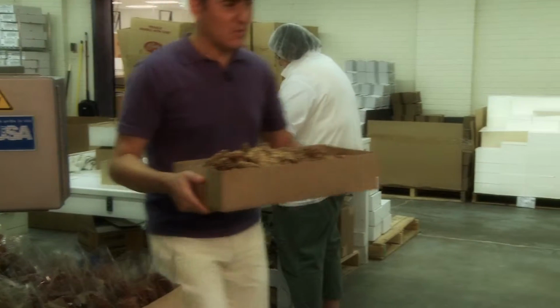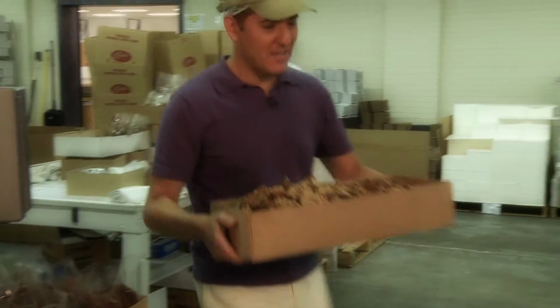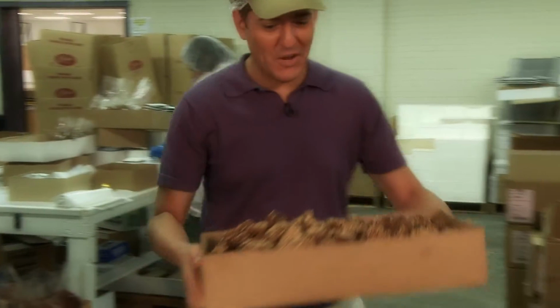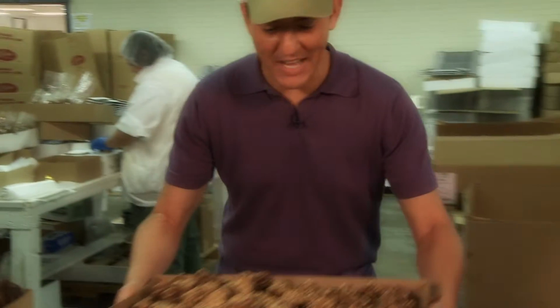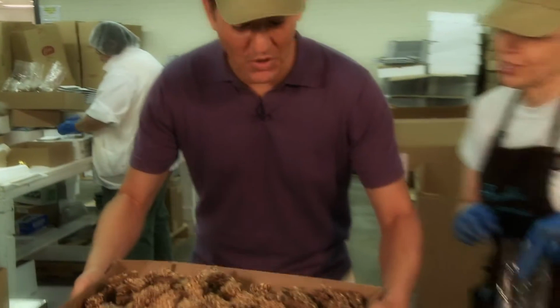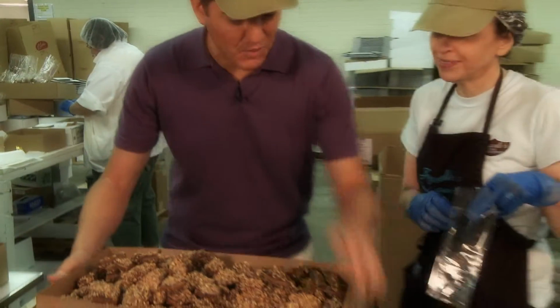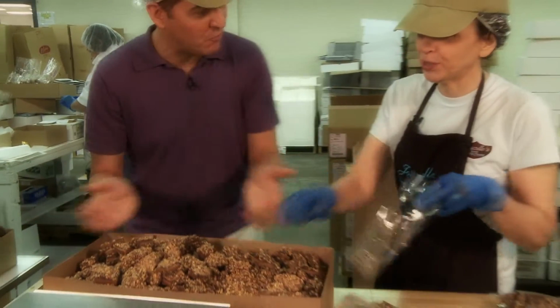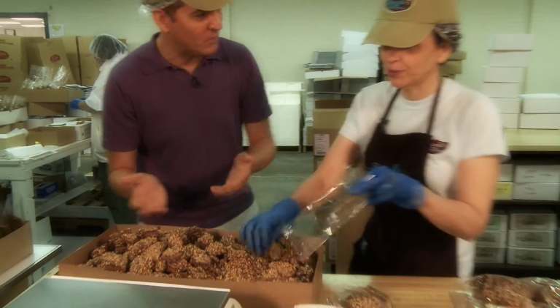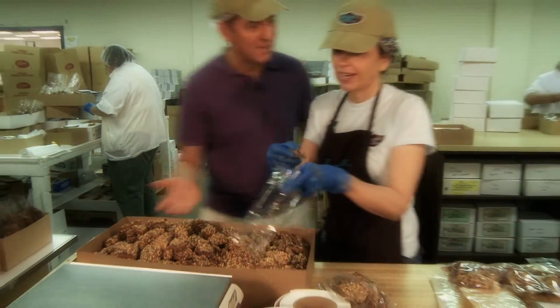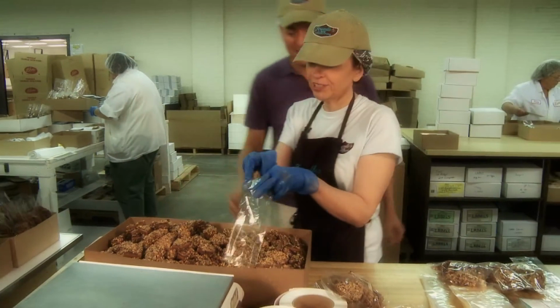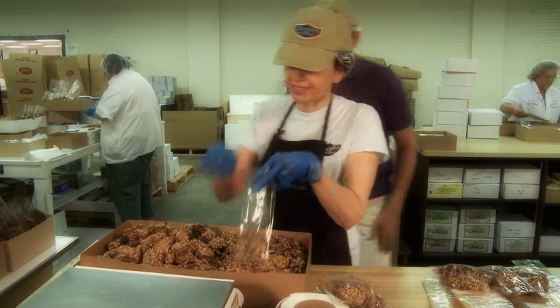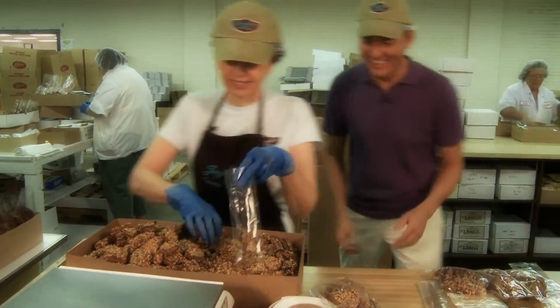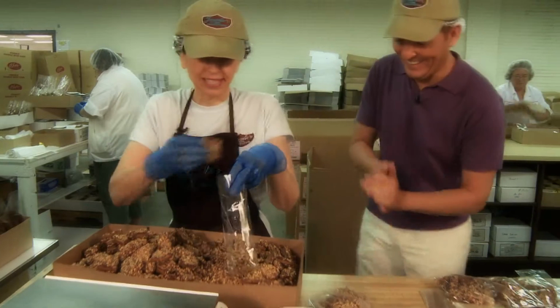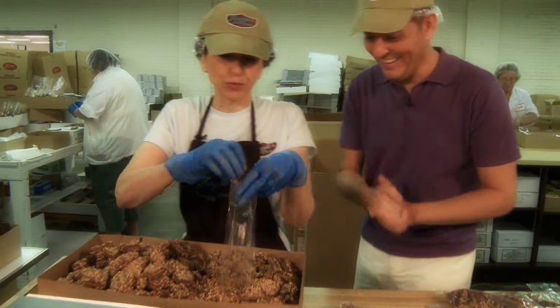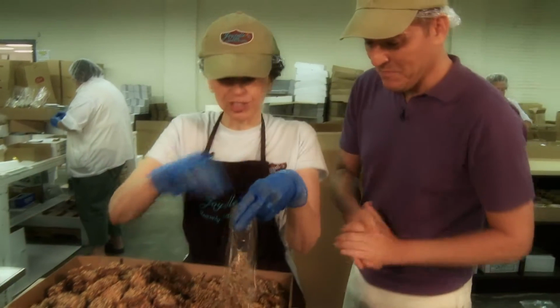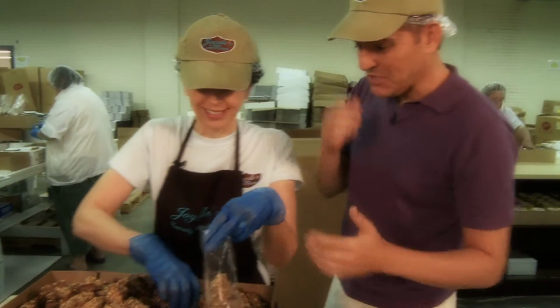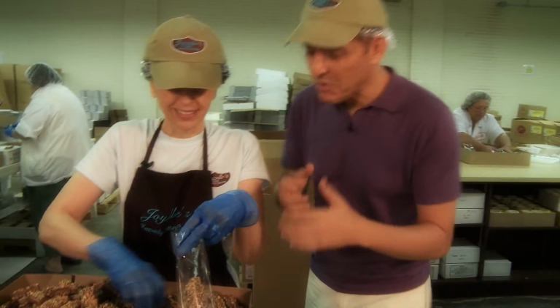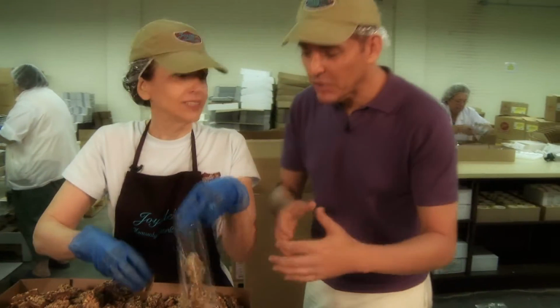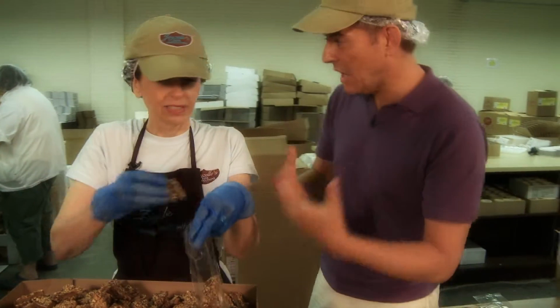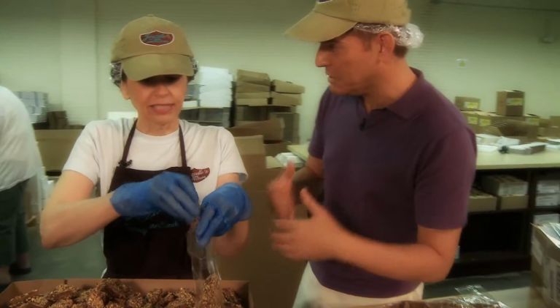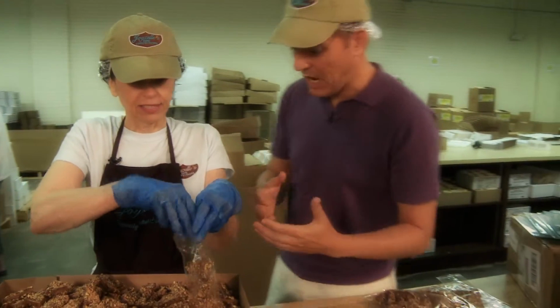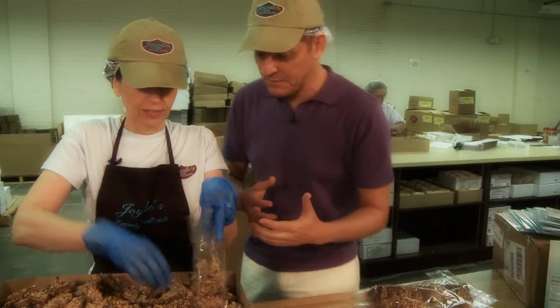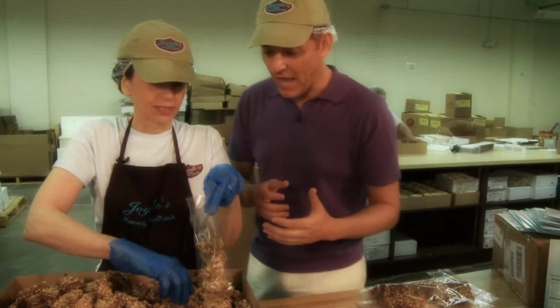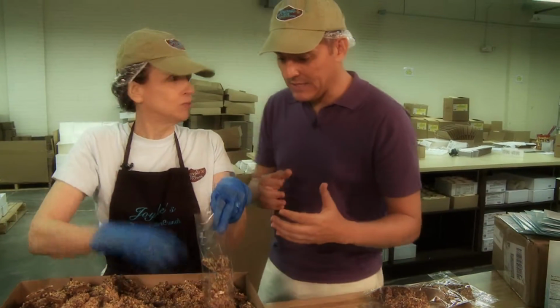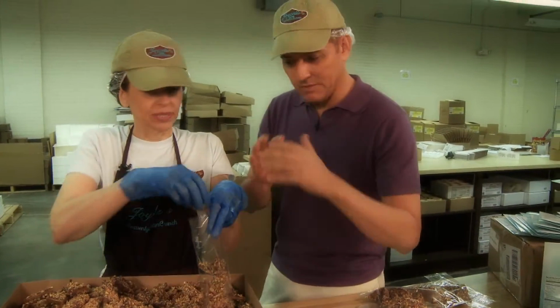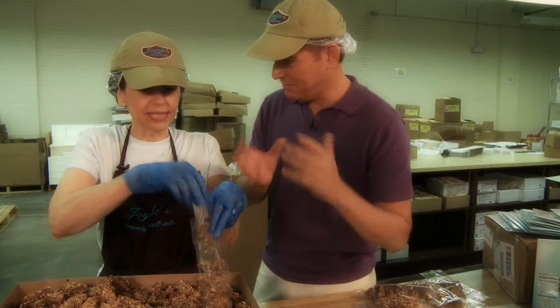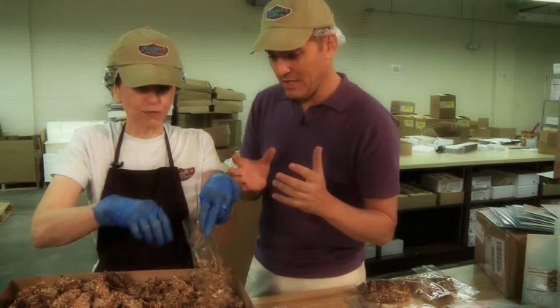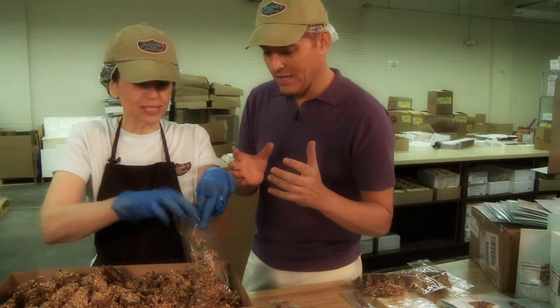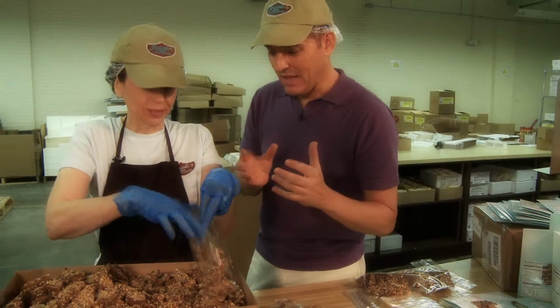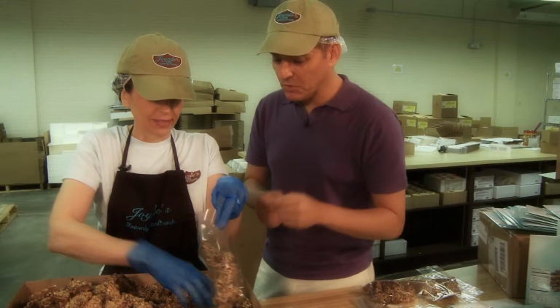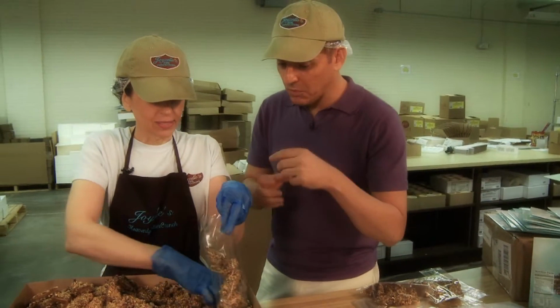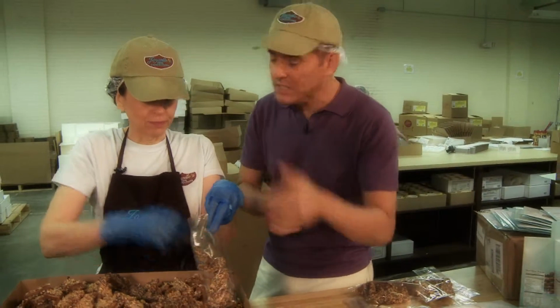Okay, here we go — lots more, this is what we did before. What a team! So now we've coated it with the almonds and the pecans, and this is it — this is the final step.